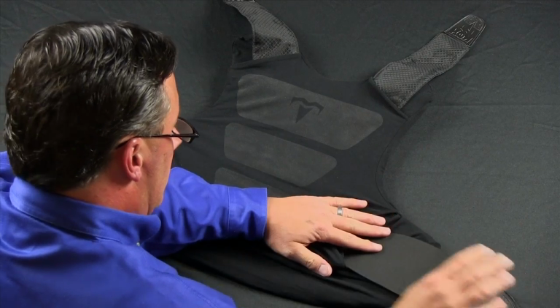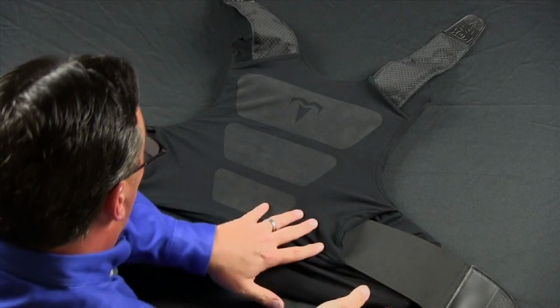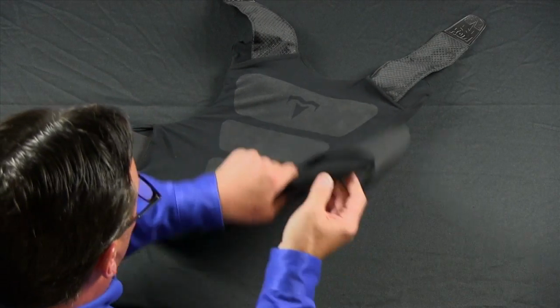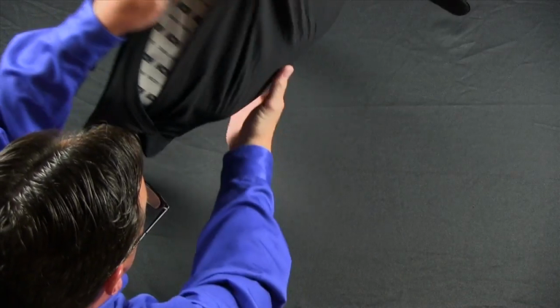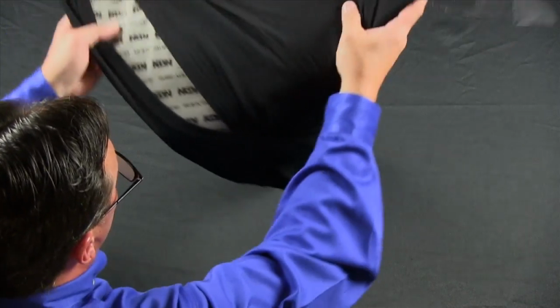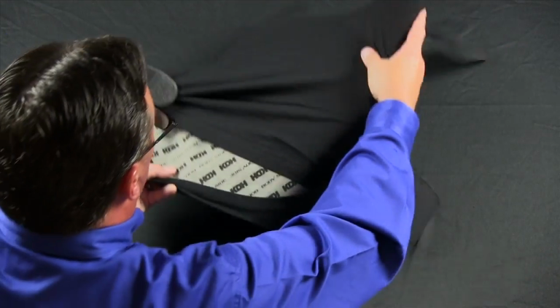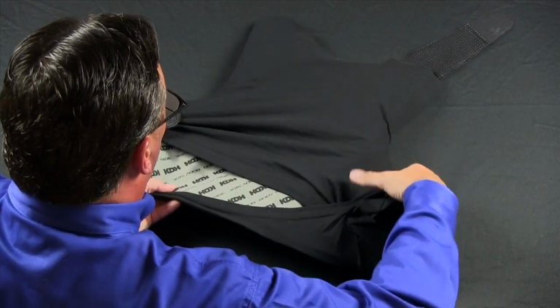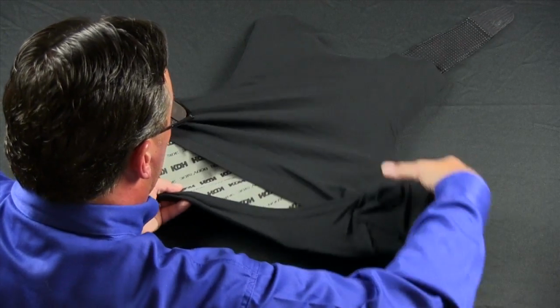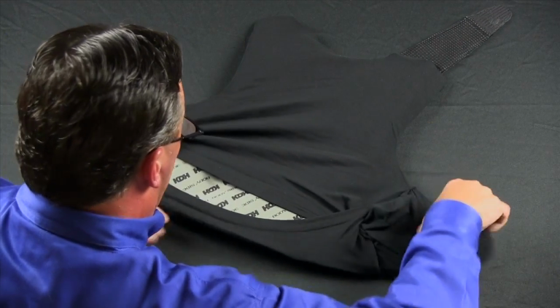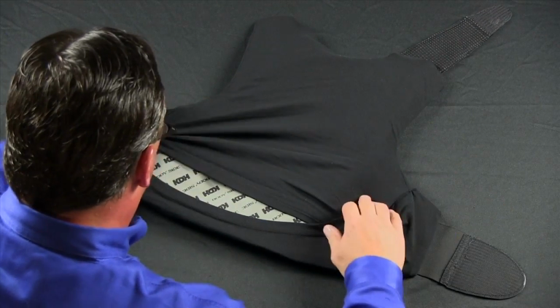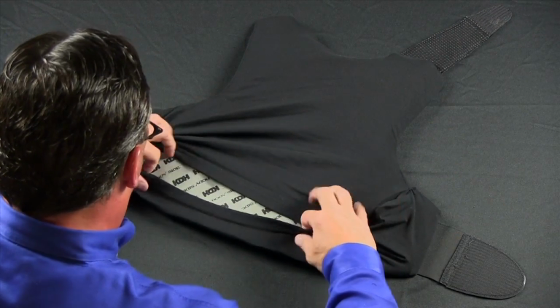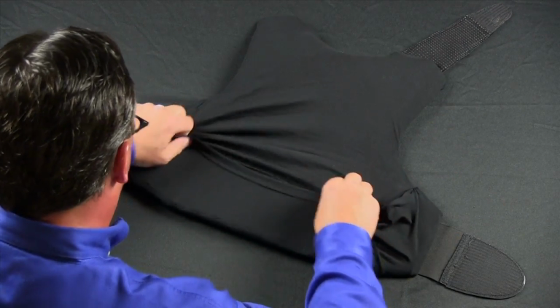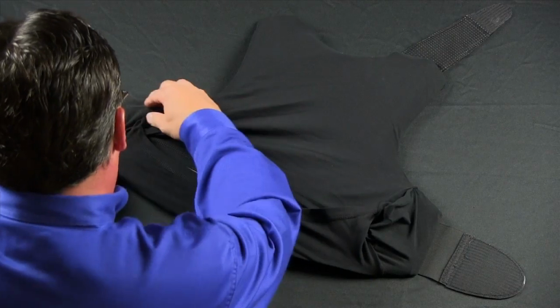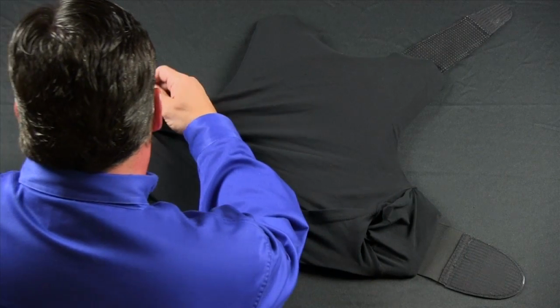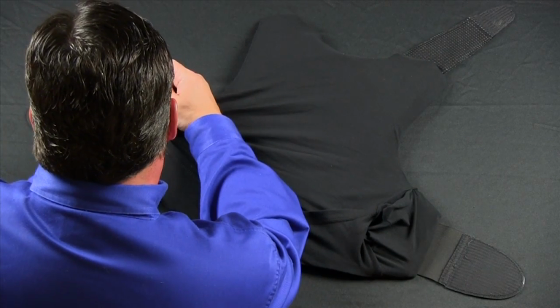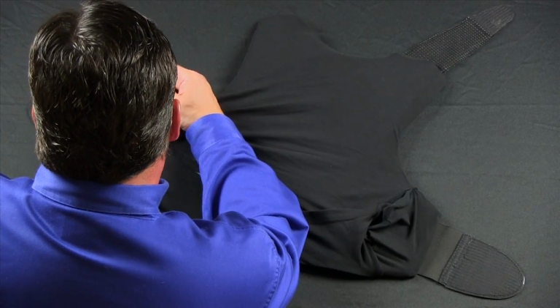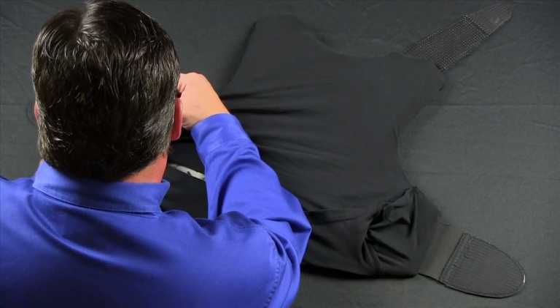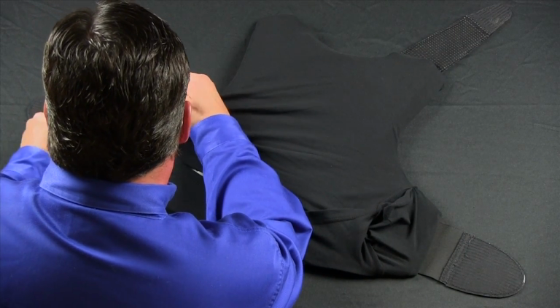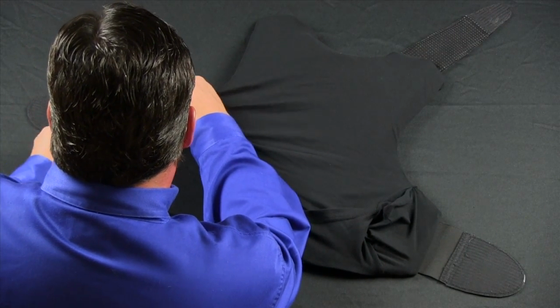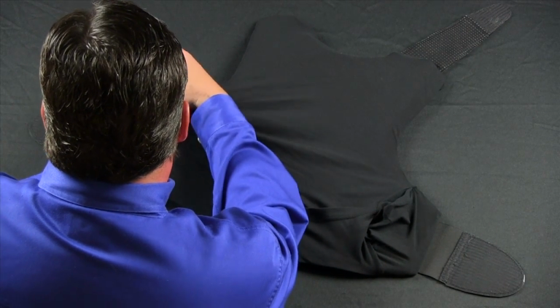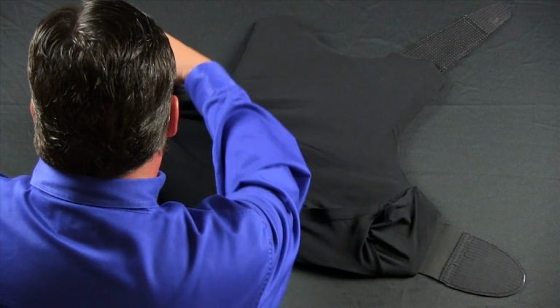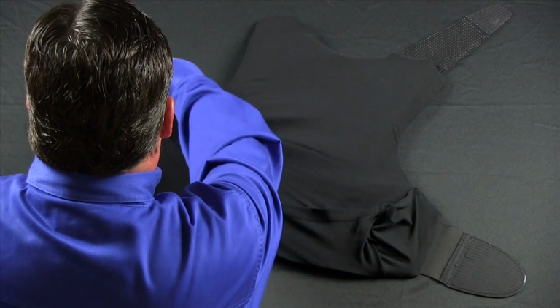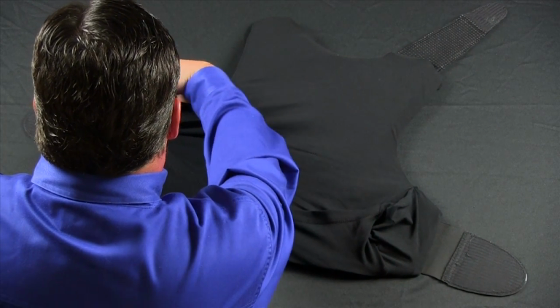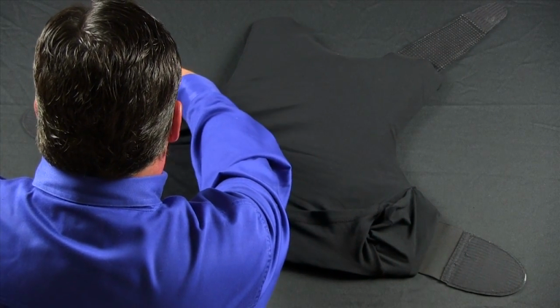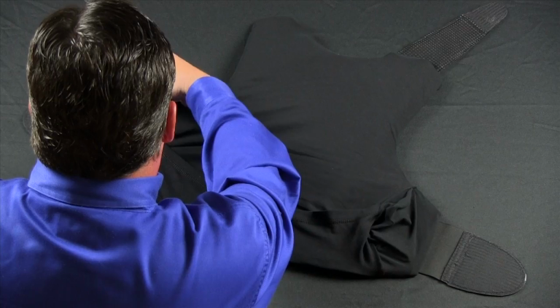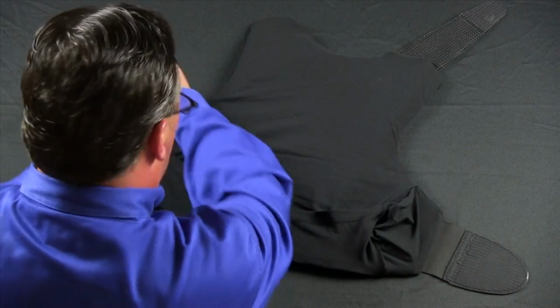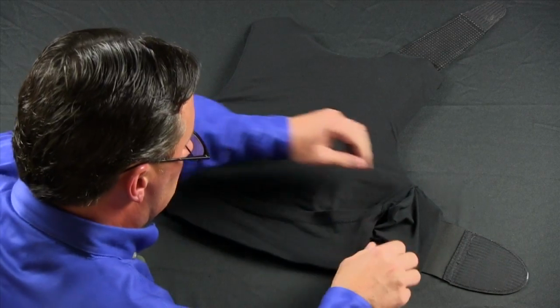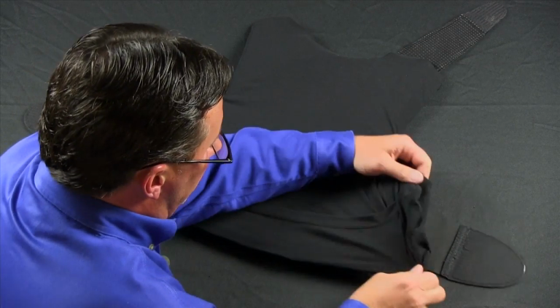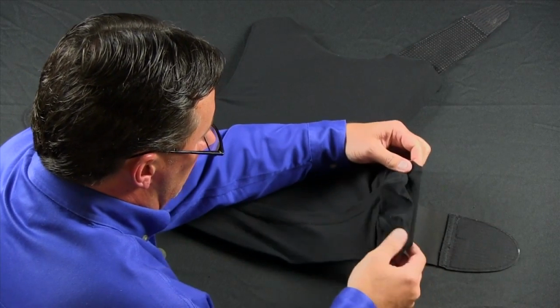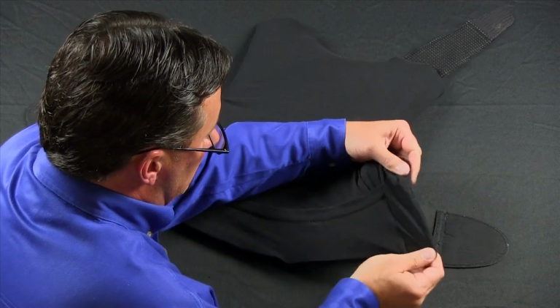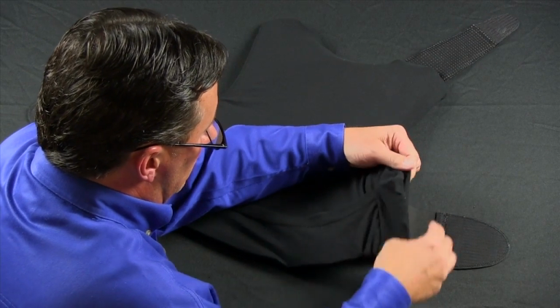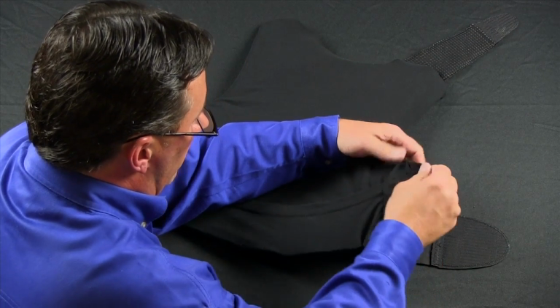You are now ready to flip the vest over, and like you did with the front panel, work the sleeve around the edges of the ballistics so that they fit in the position that they're meant for.